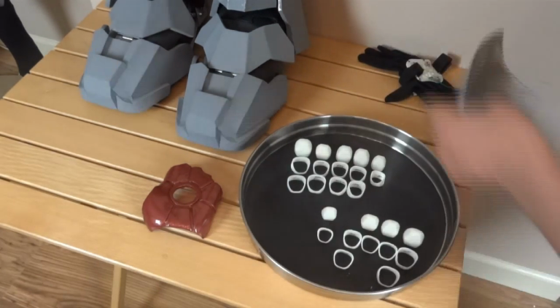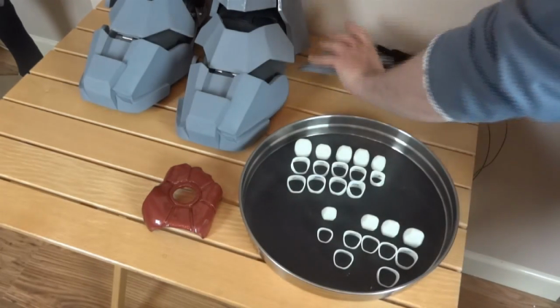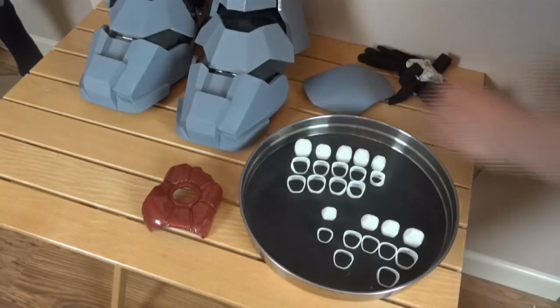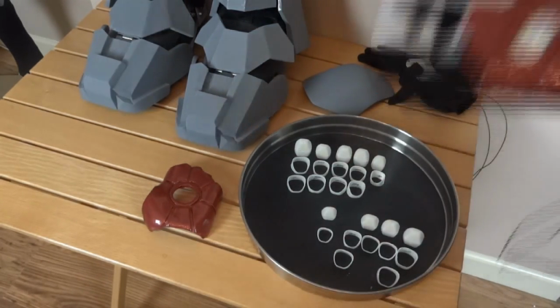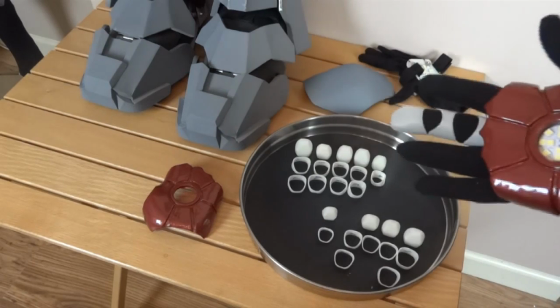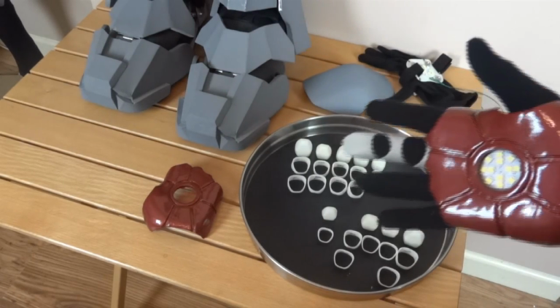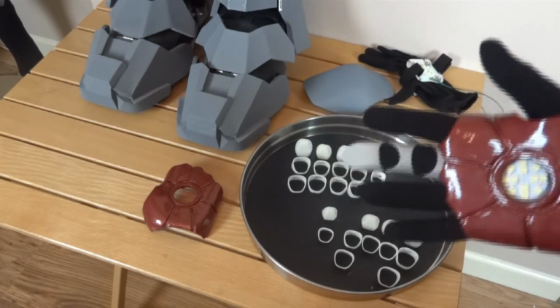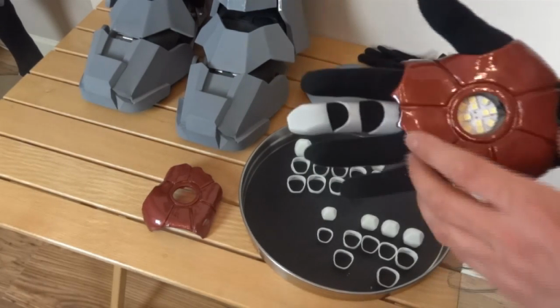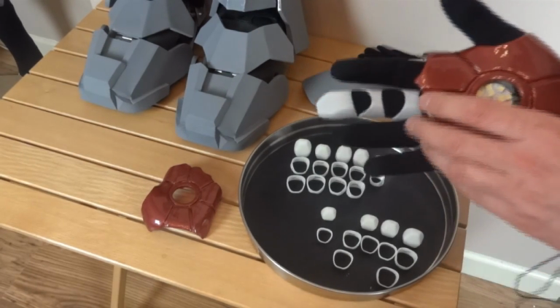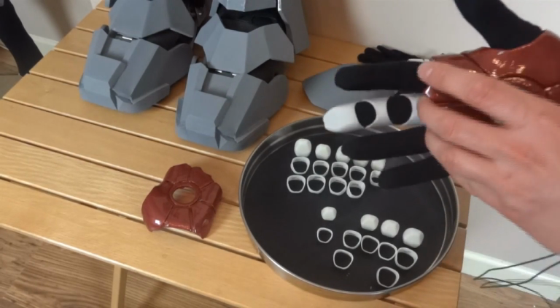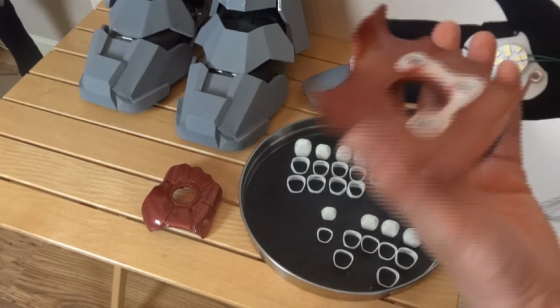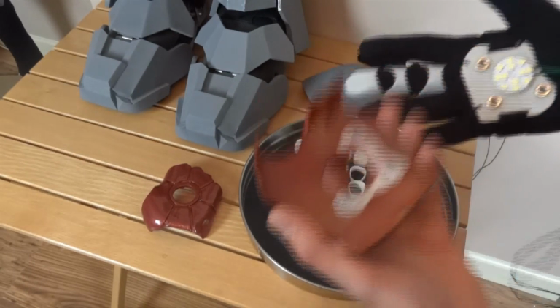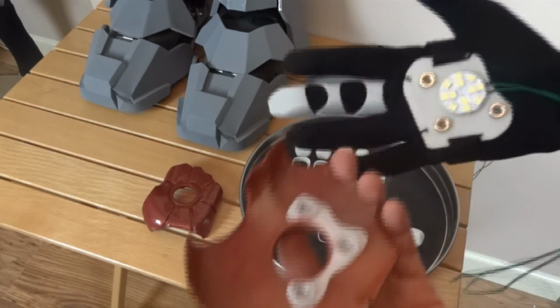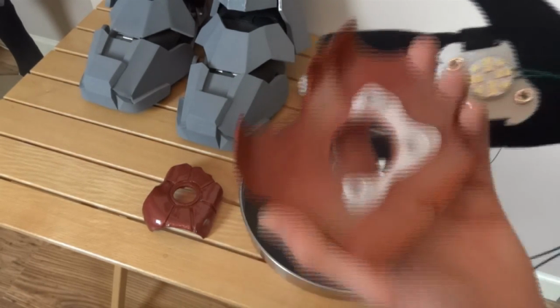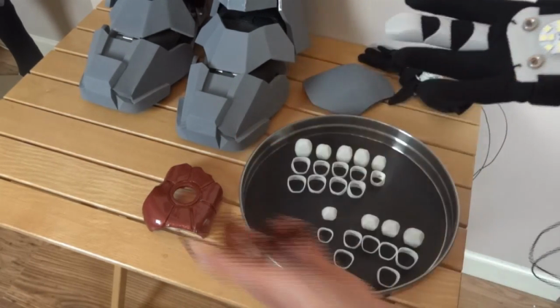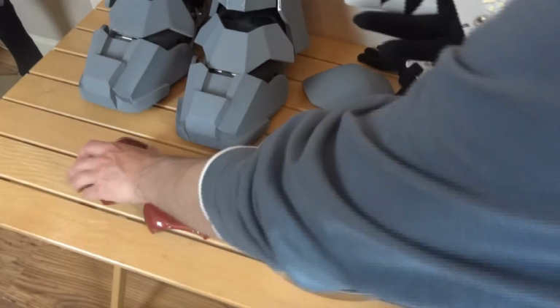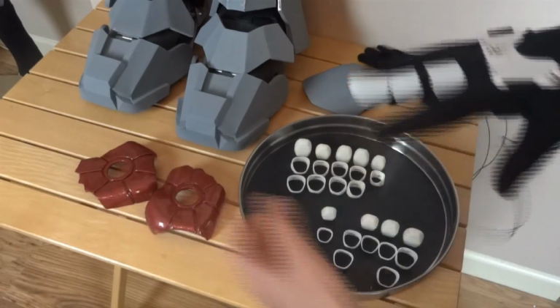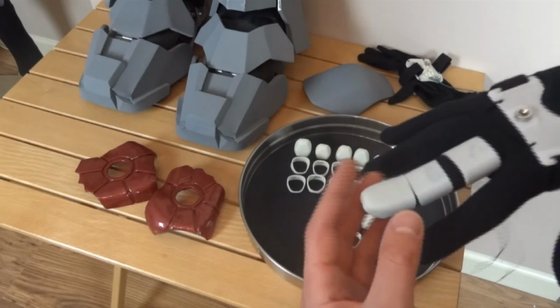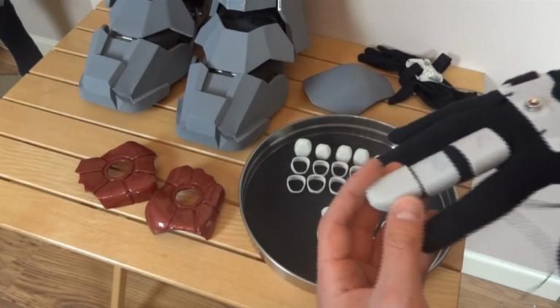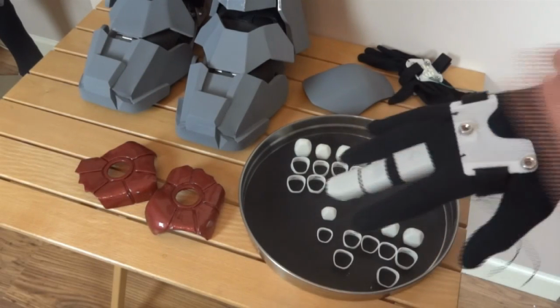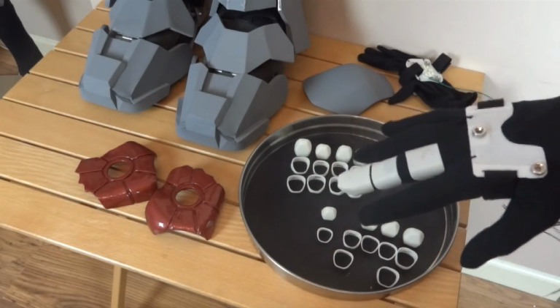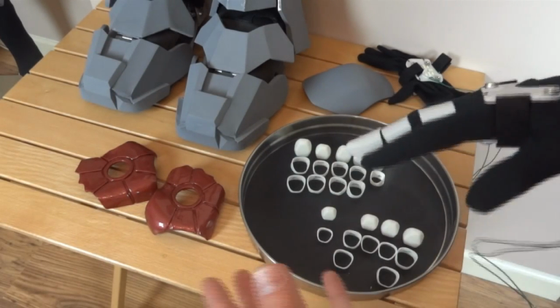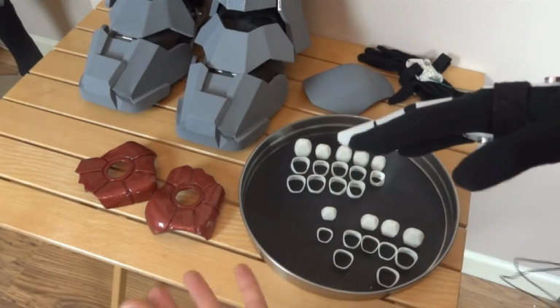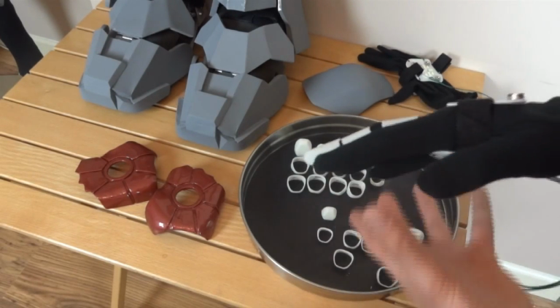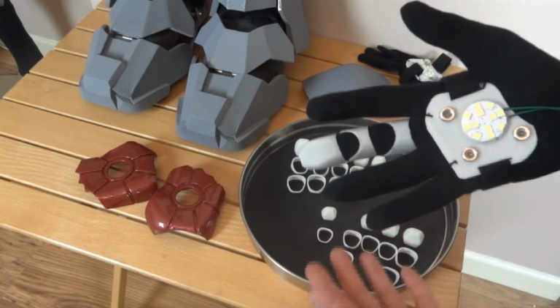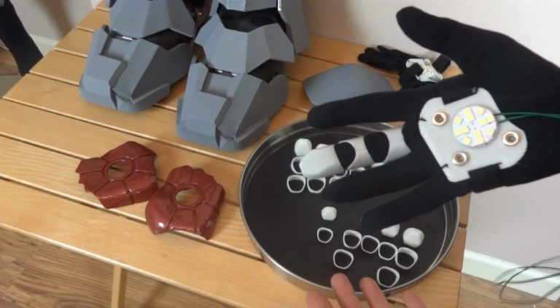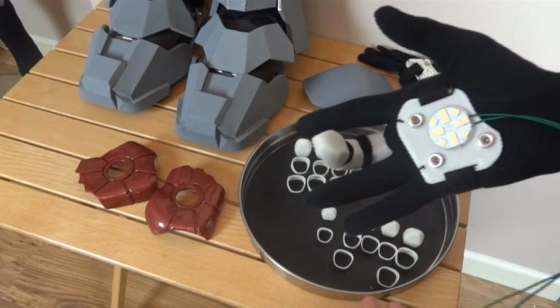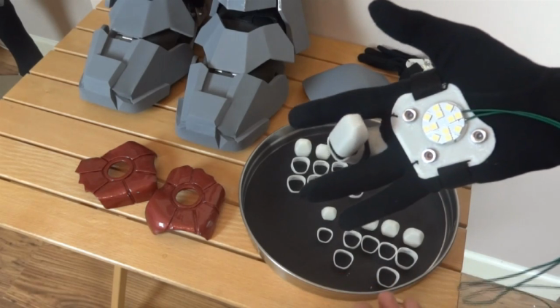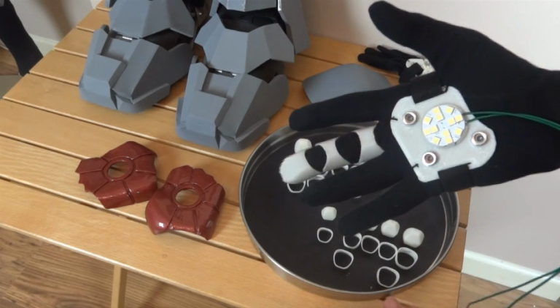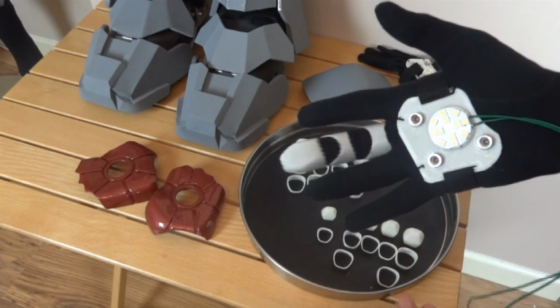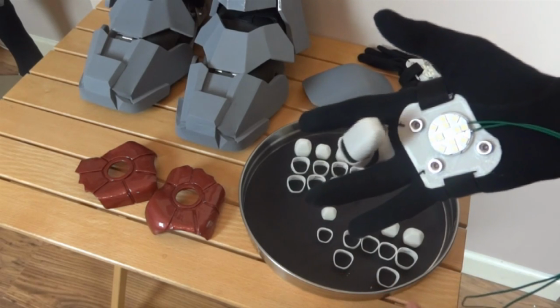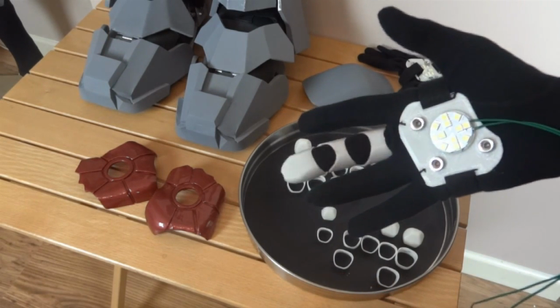The next part of the hand video was to do a similar thing to the fingers that I've done with the palm, so that you can basically put the glove on and then slot the fingers on in one go, which would mean joining the segments together with something flexible.